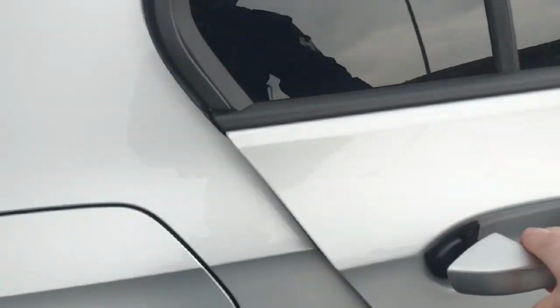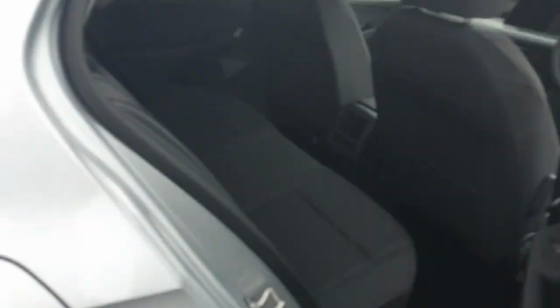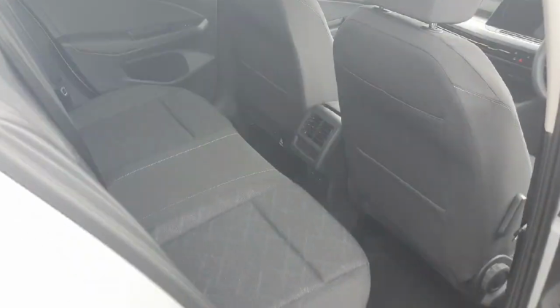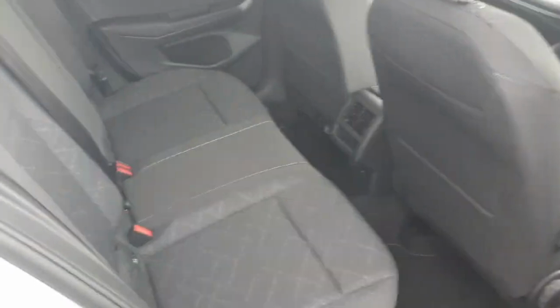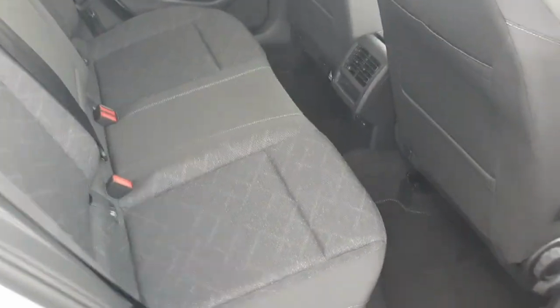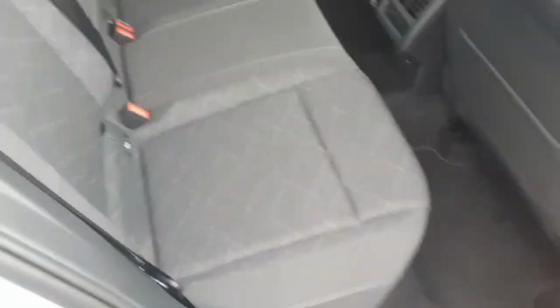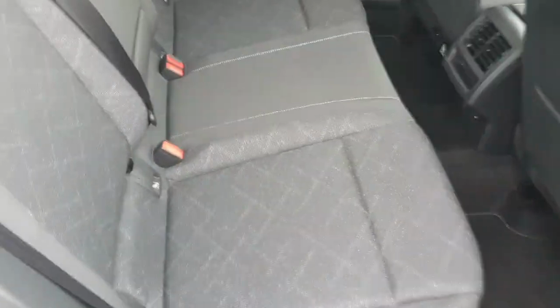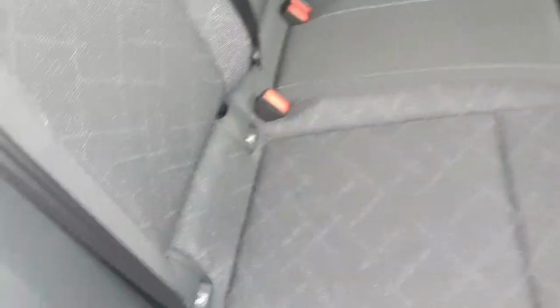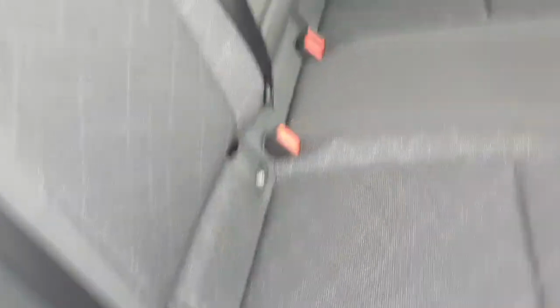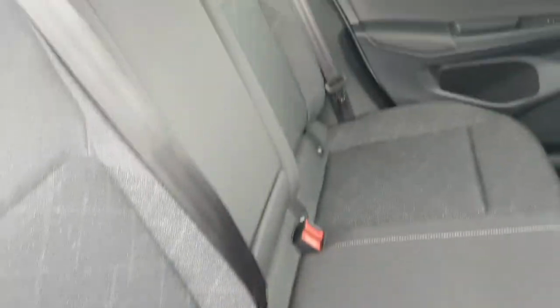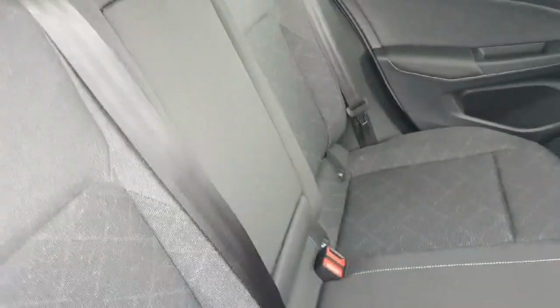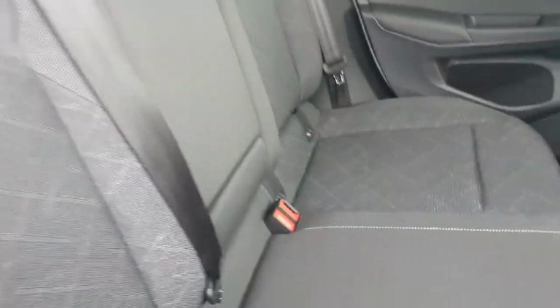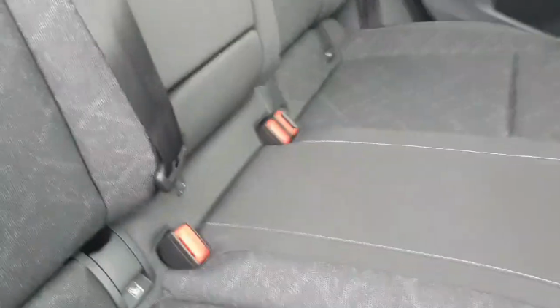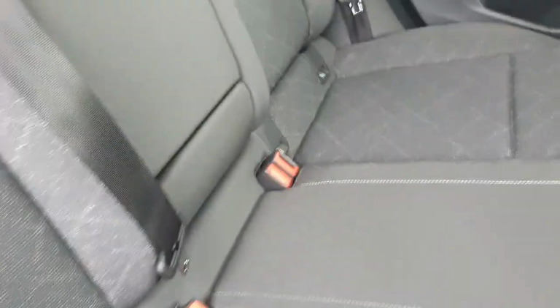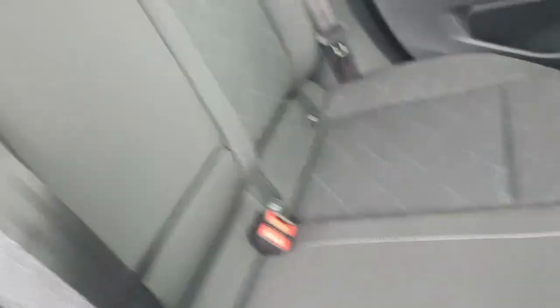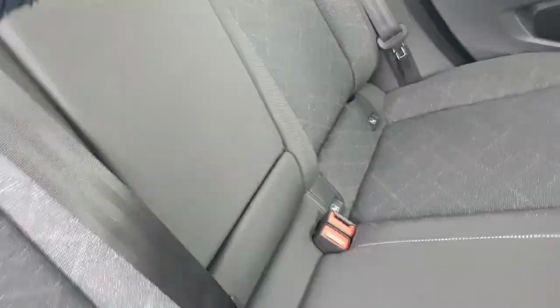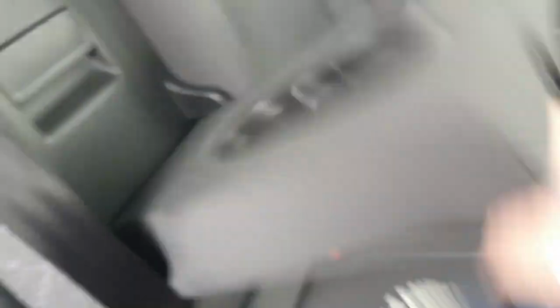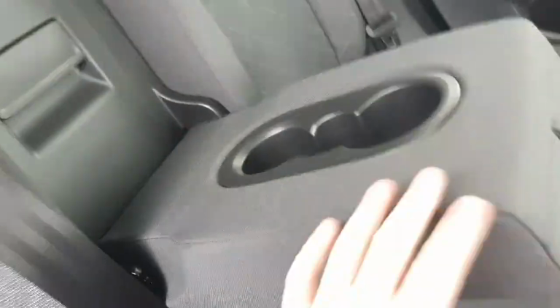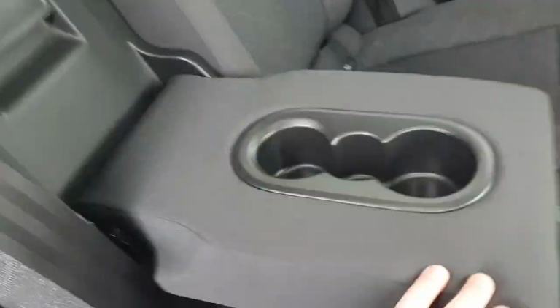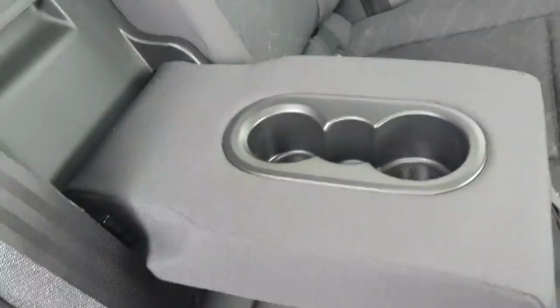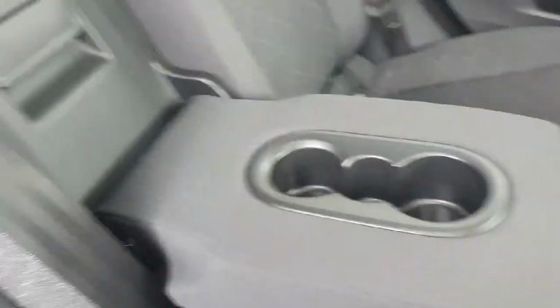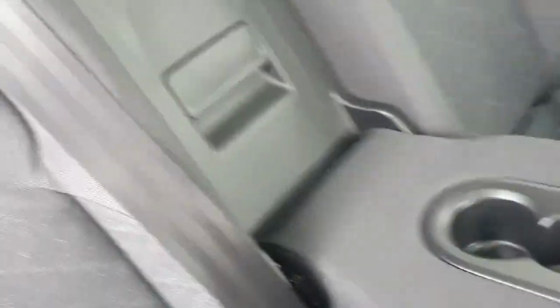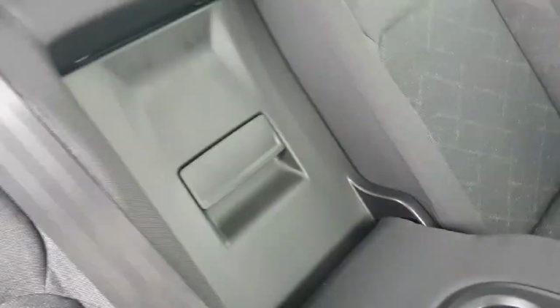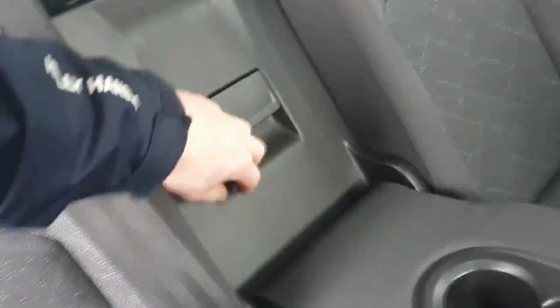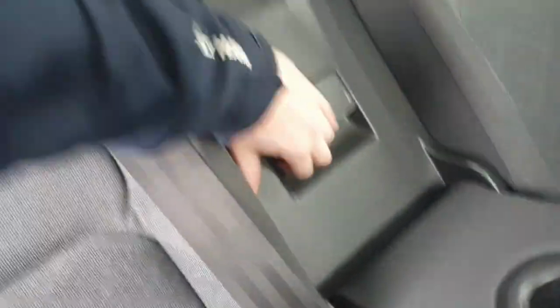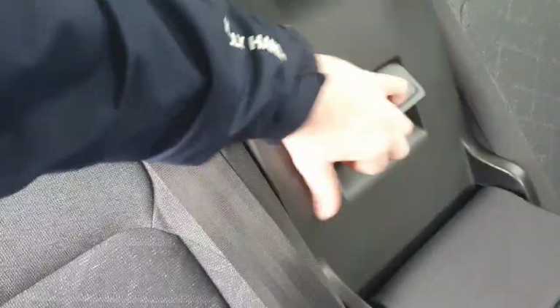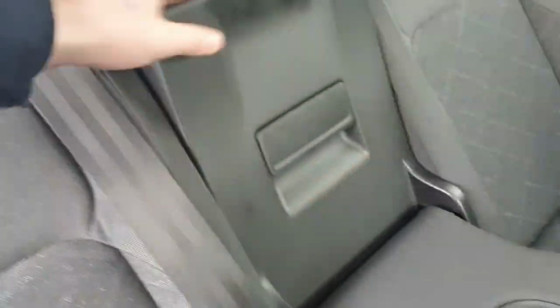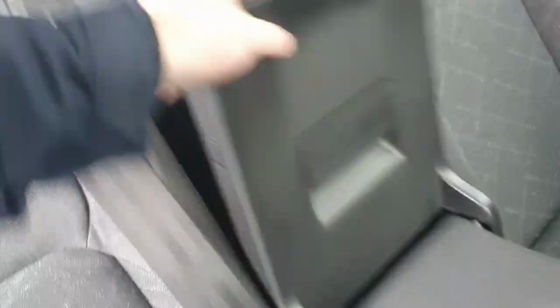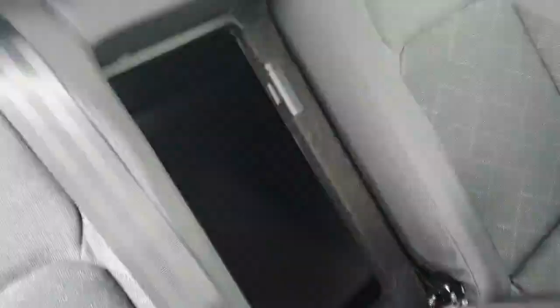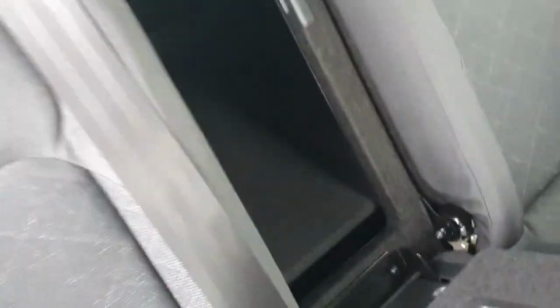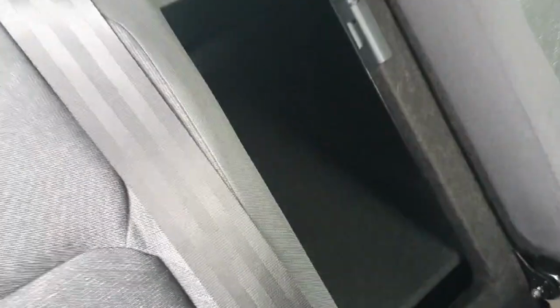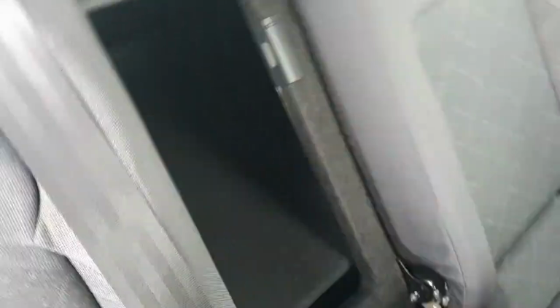Now coming into the back seats, we have the cloth interior. Both sides have the ISOFIX child seat points. If you only have two rear passengers, they can flick down the centre console — we have two cup holders. And if you need to access the boot while the car is in use, you can pull this clip and easily access the boot.